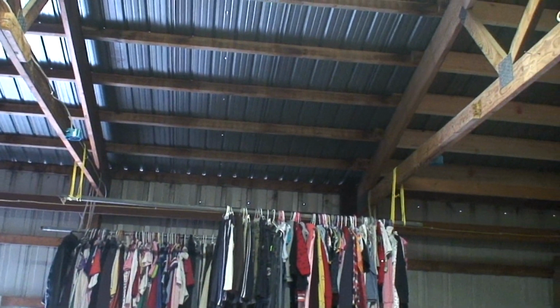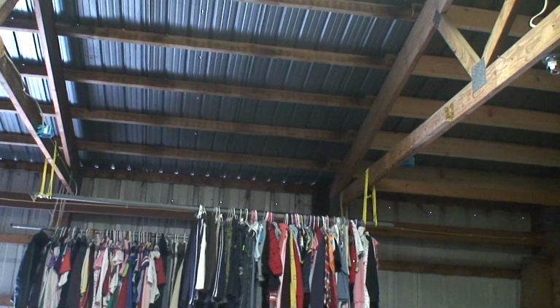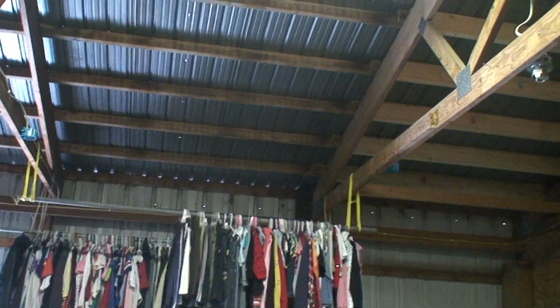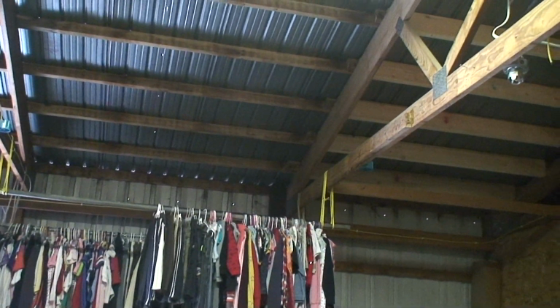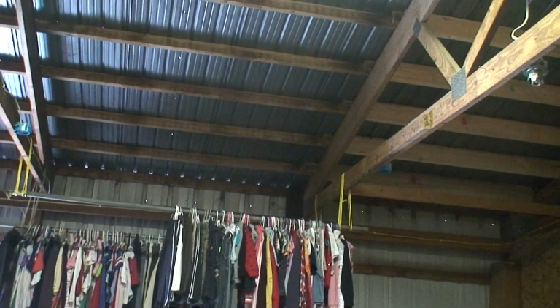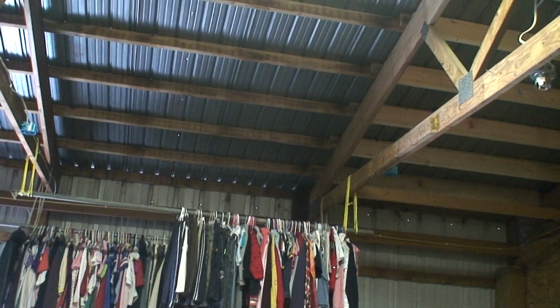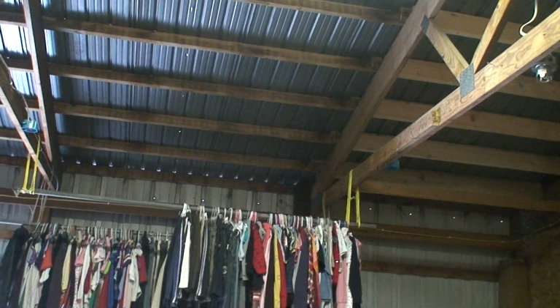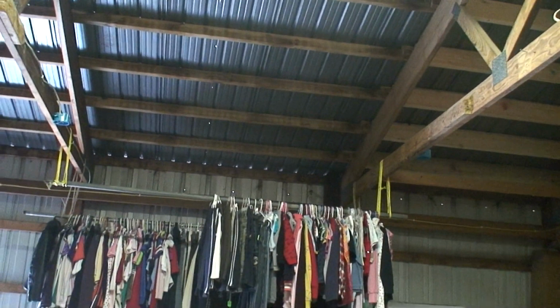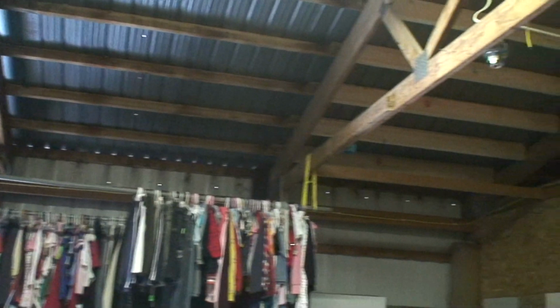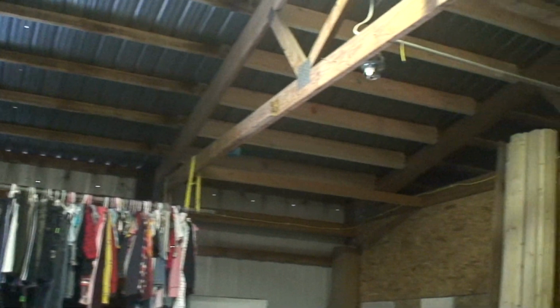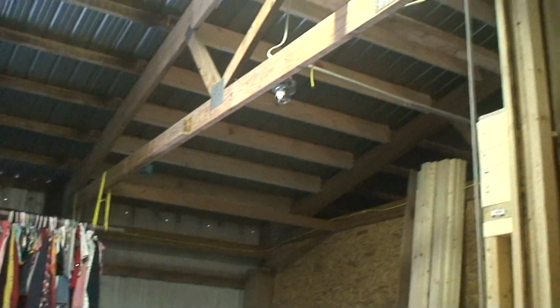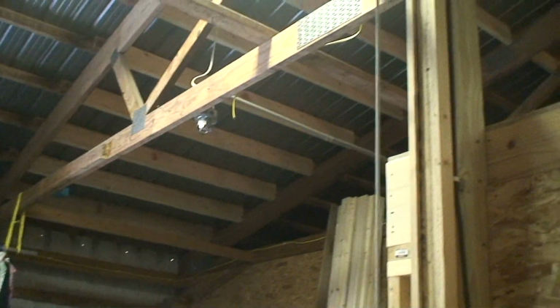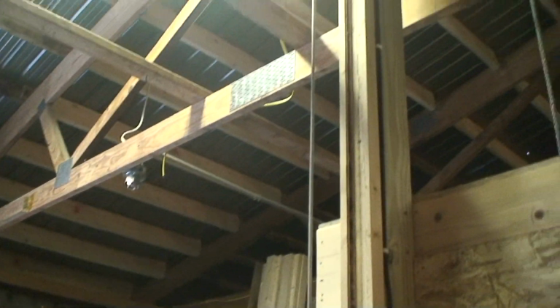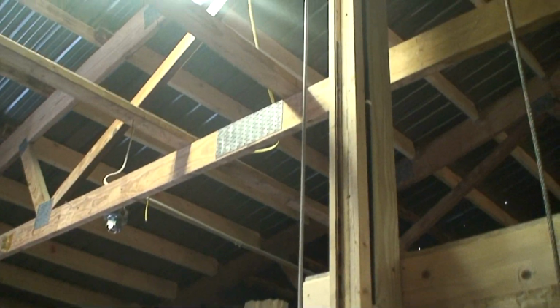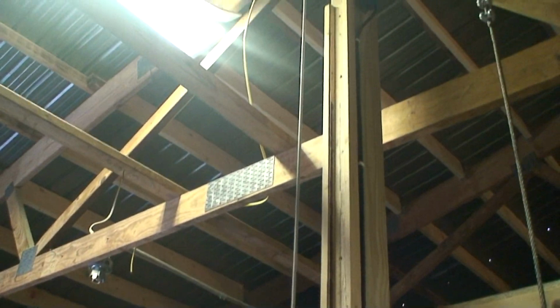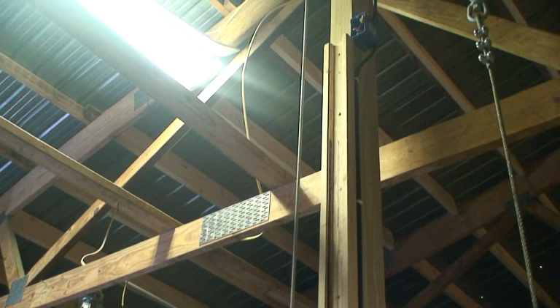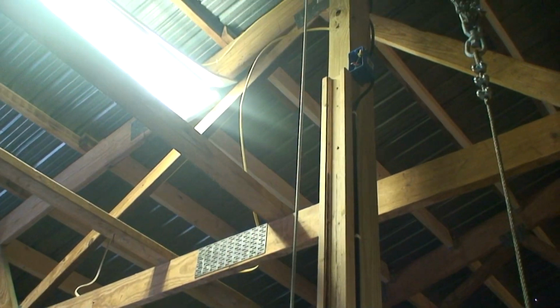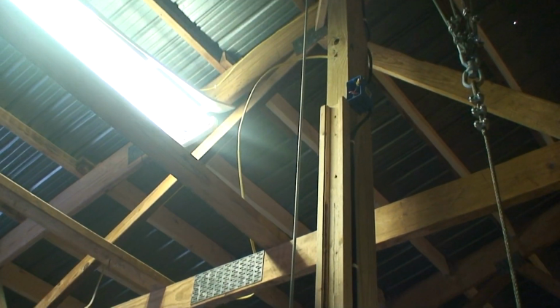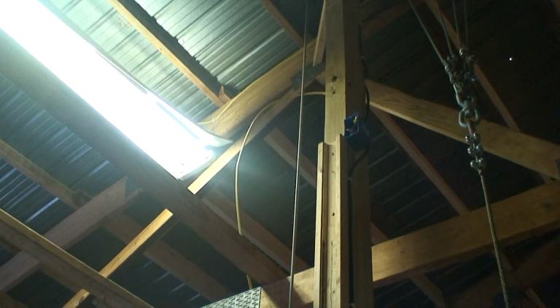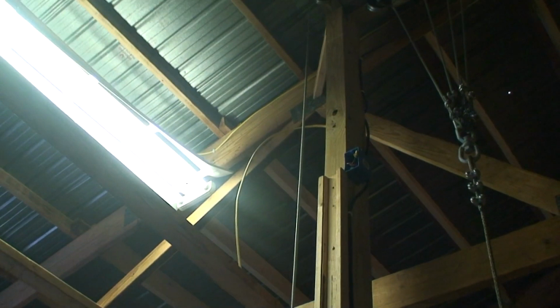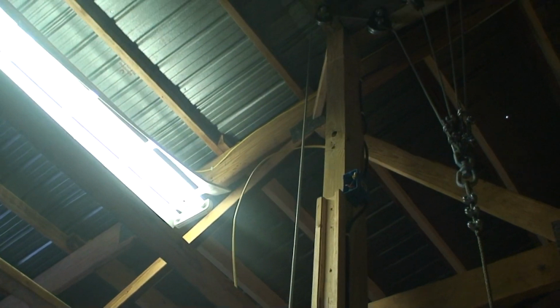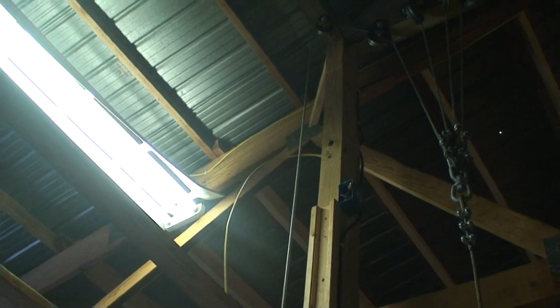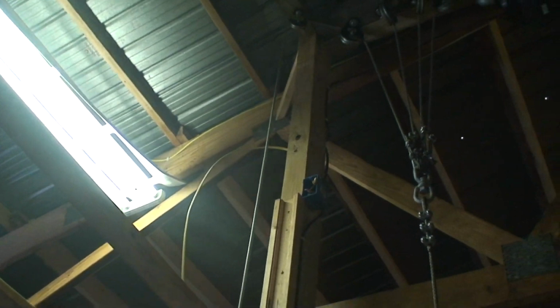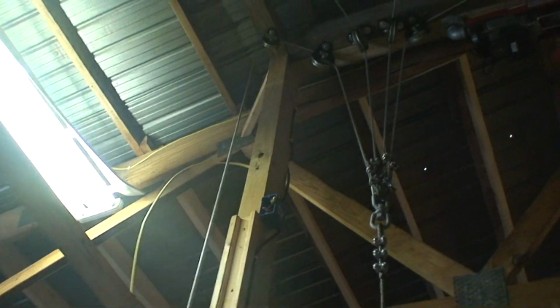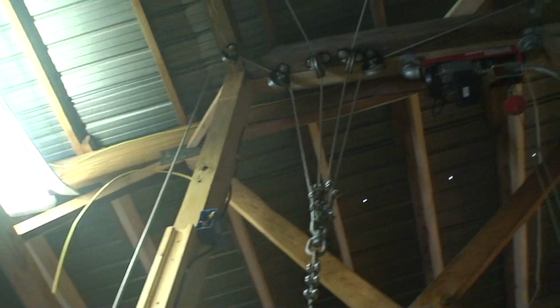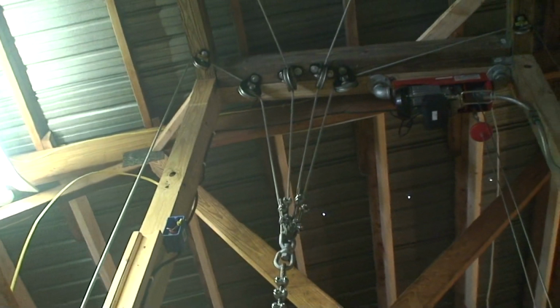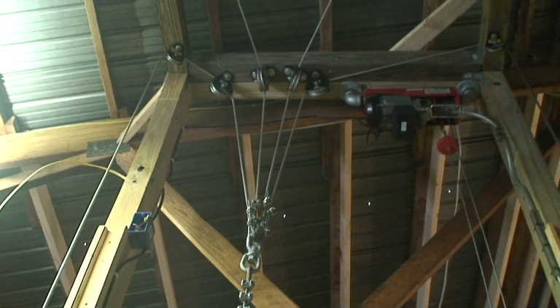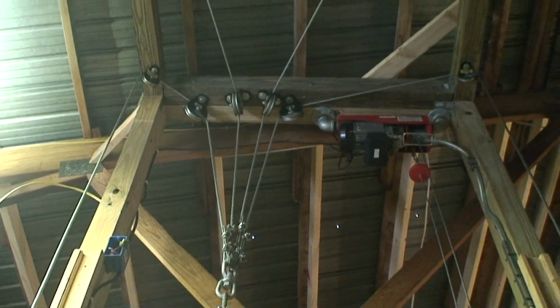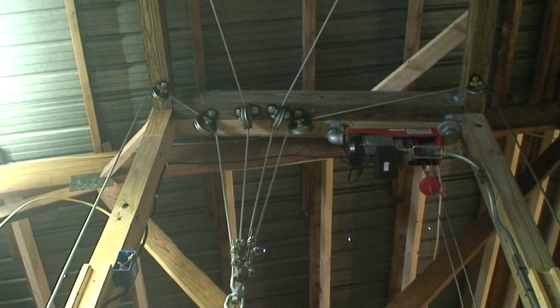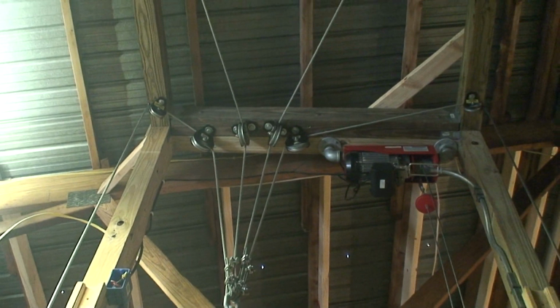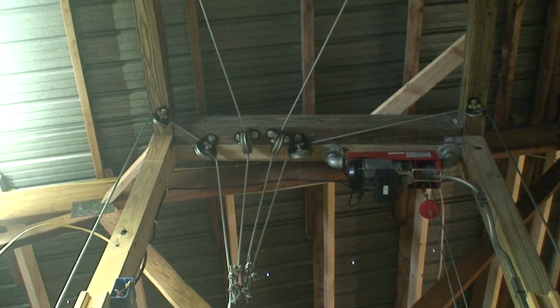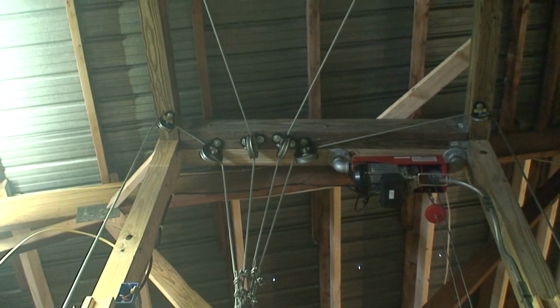So I was able to essentially put my frame up in between these trusses and still end up with, after the casters and everything, a five foot wide platform. Here's a better look at the pulley system.